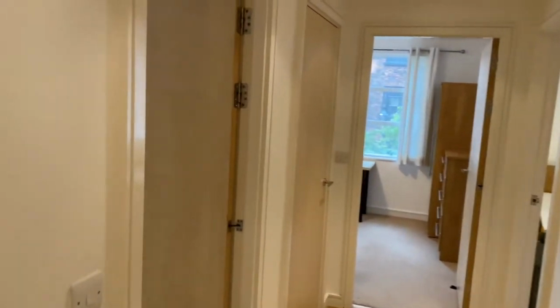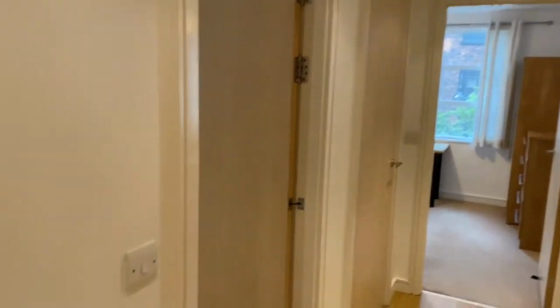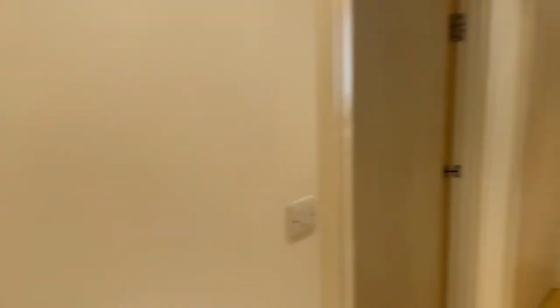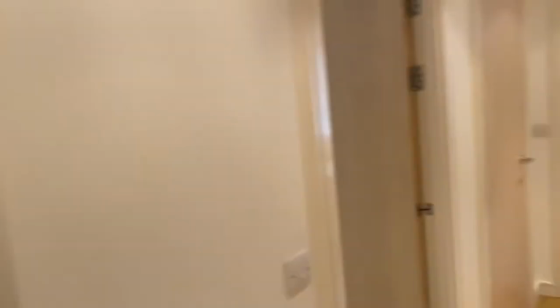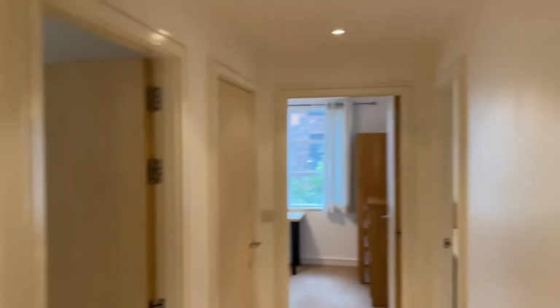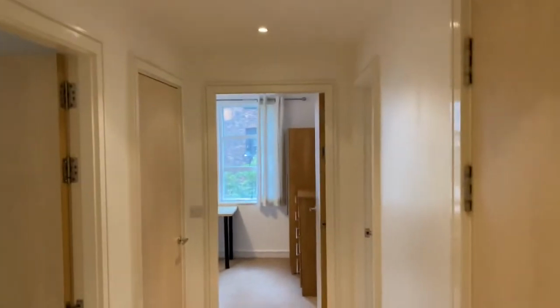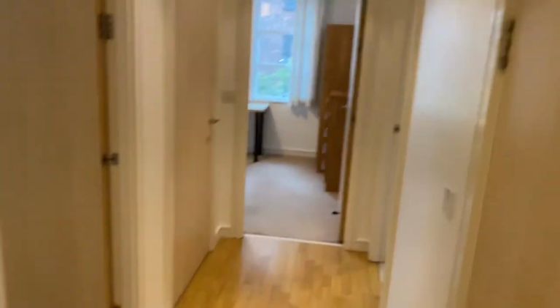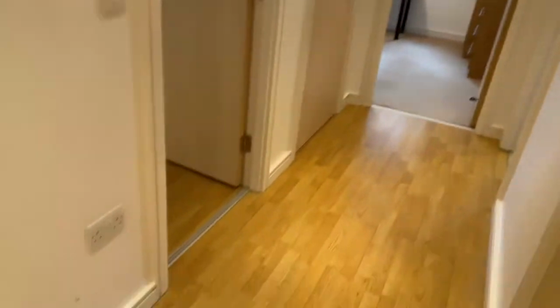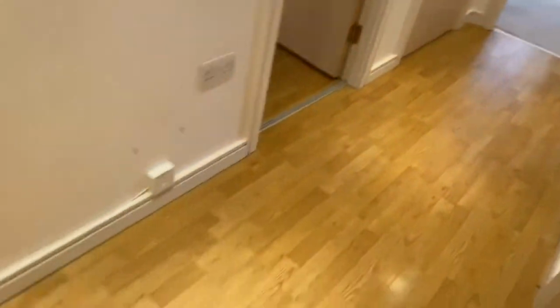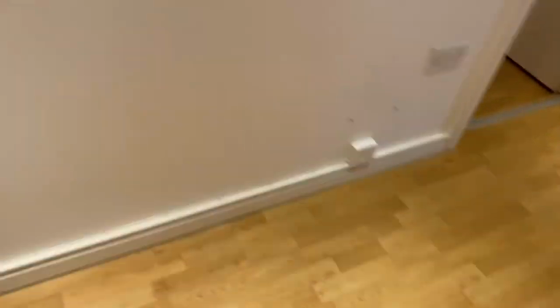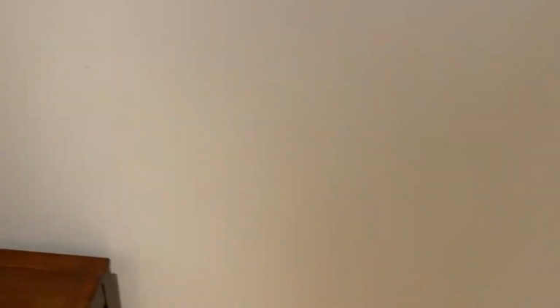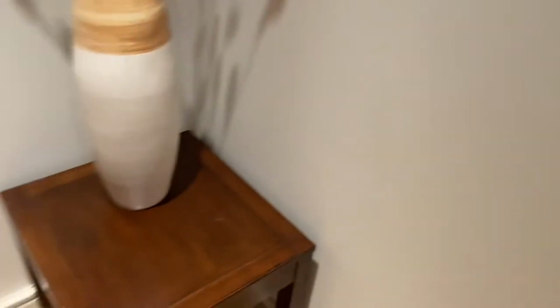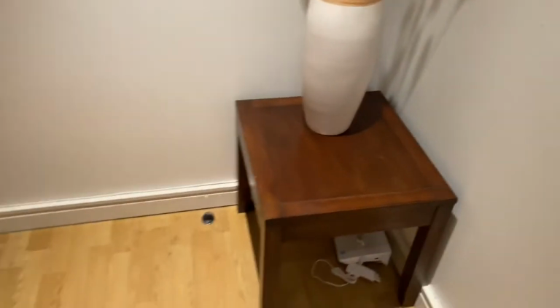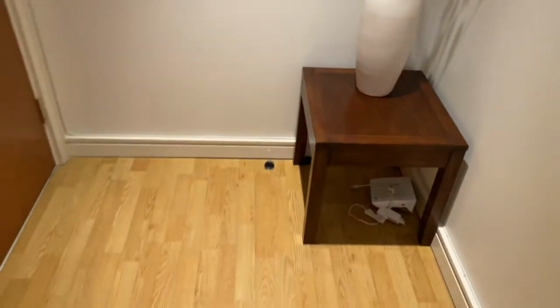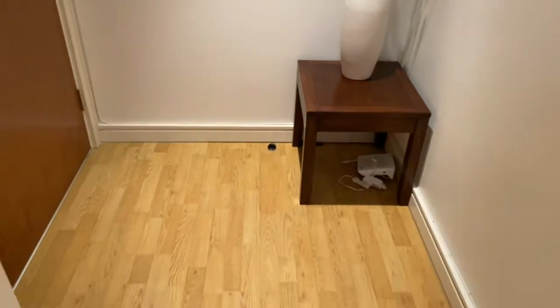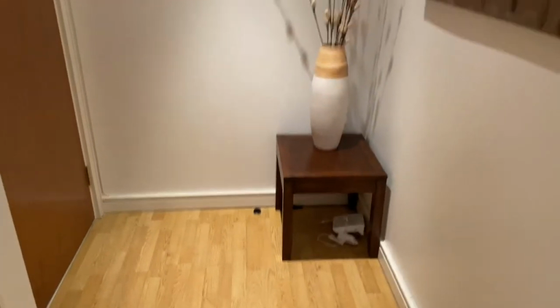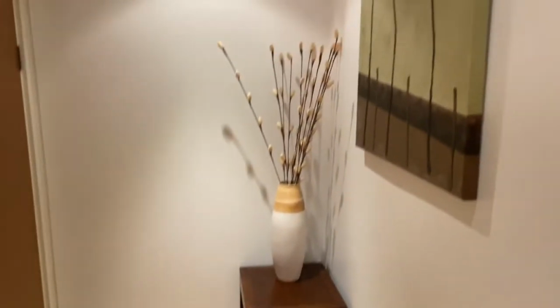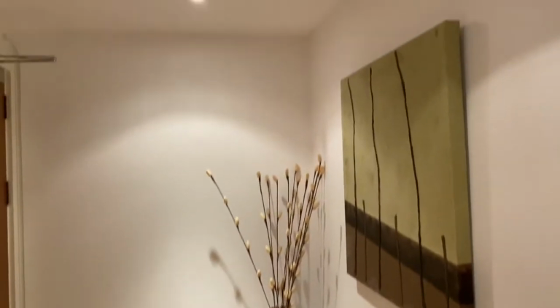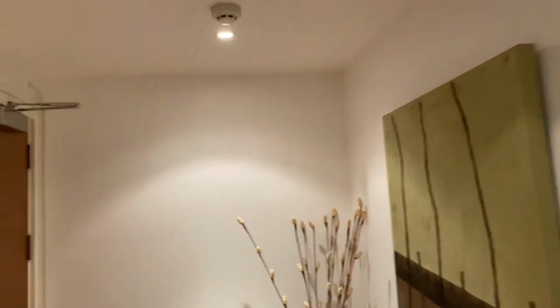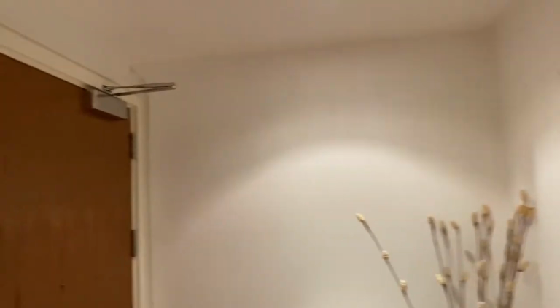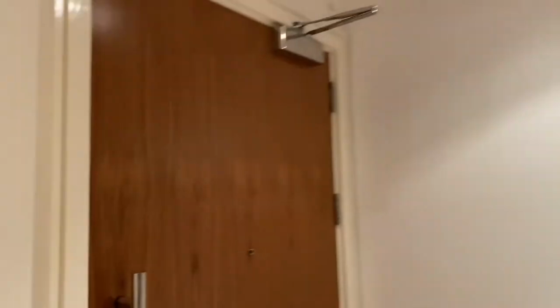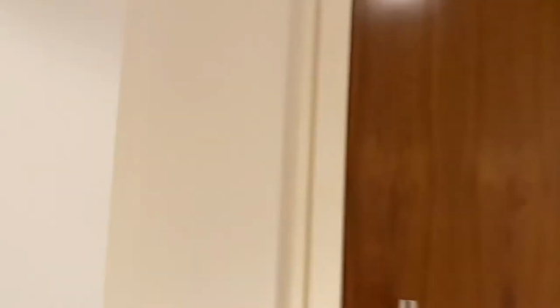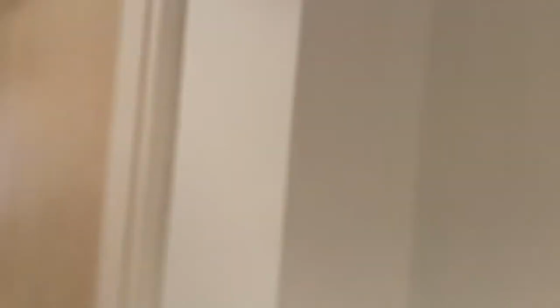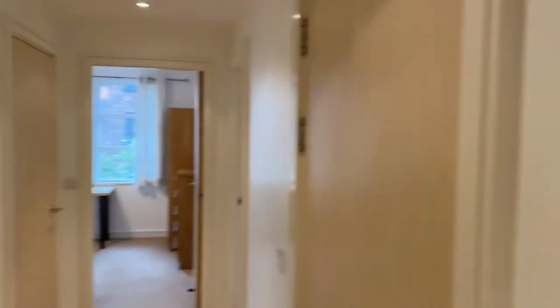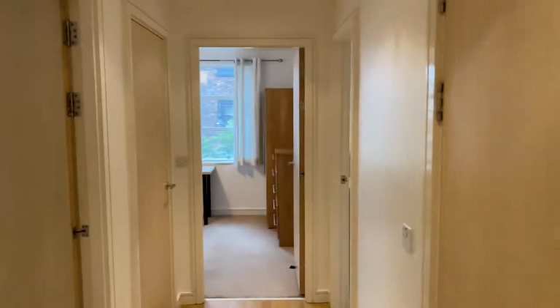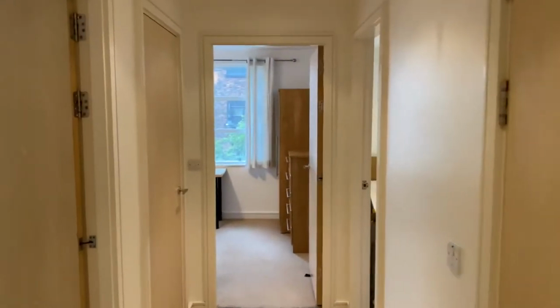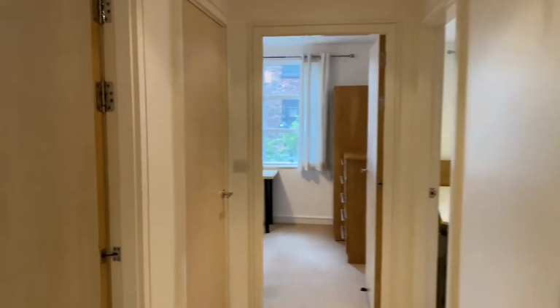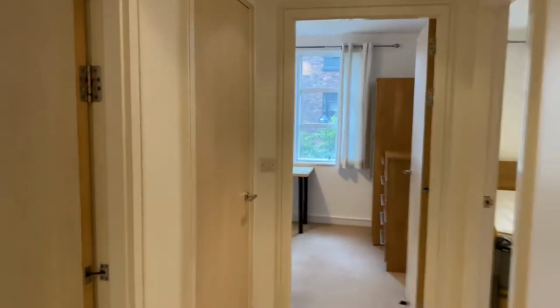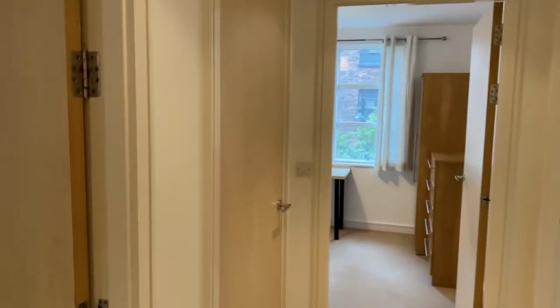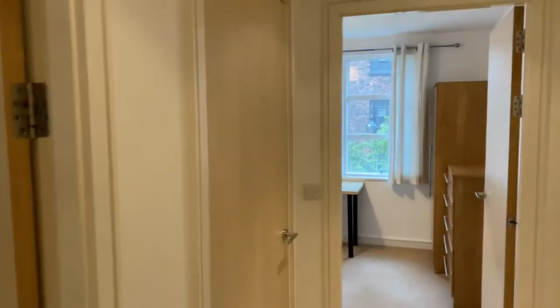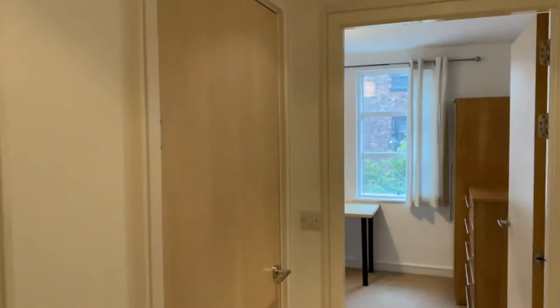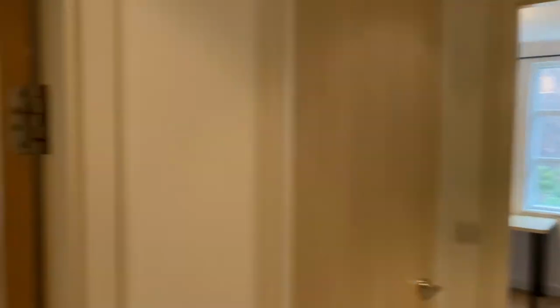As we enter the property, you've got this really nice bright hallway here, which is laminate flooring throughout. Very nicely decorated, and a great size apartment. You've got your two bedrooms and your bathroom.